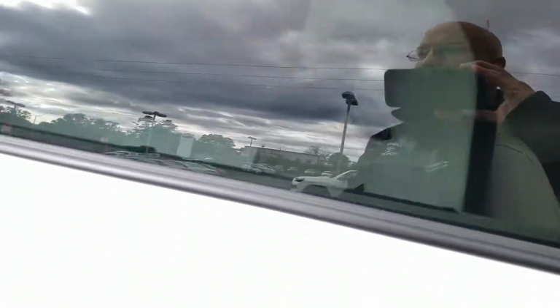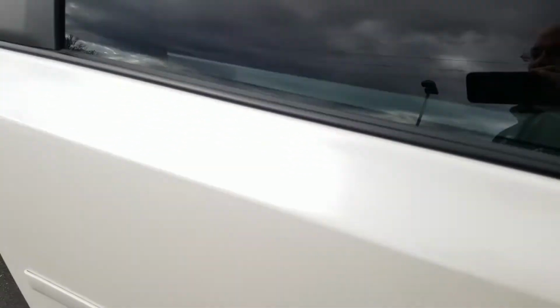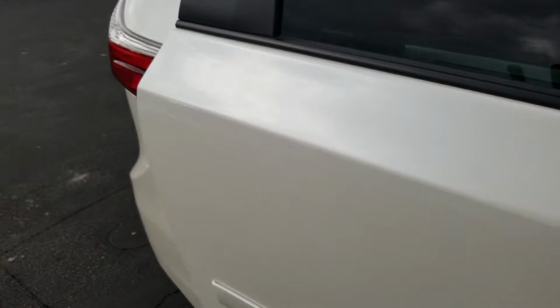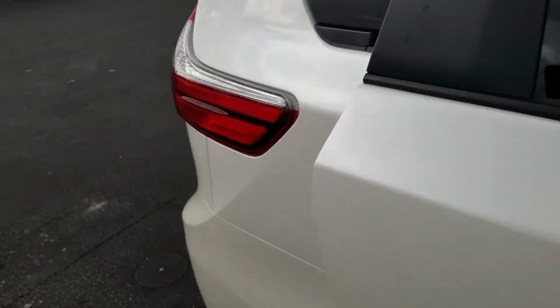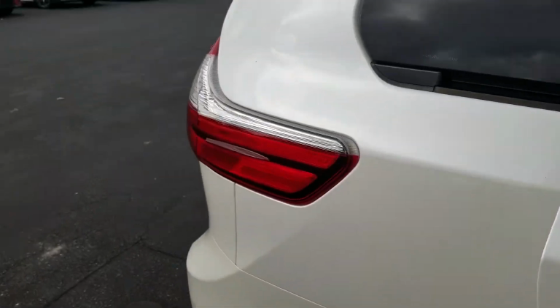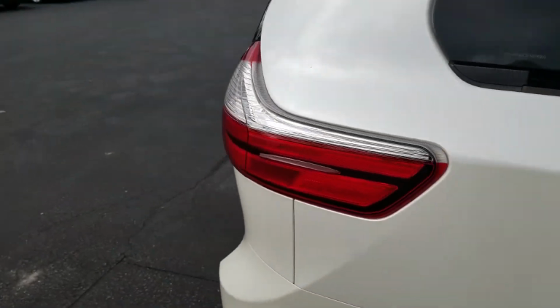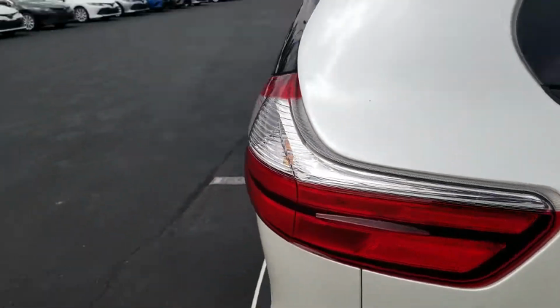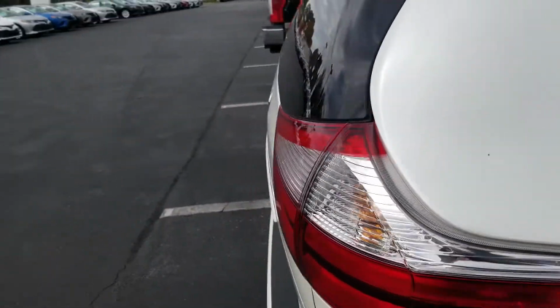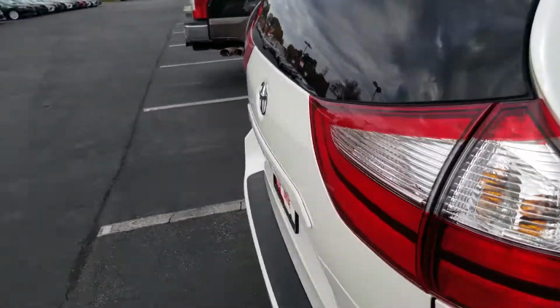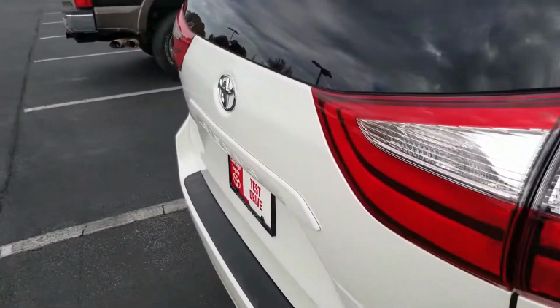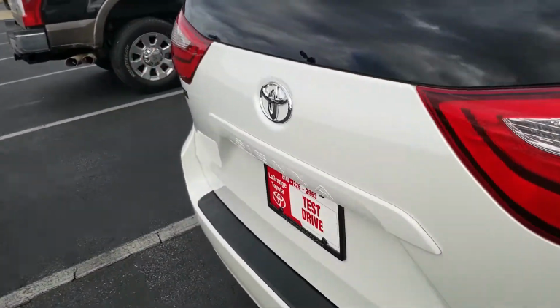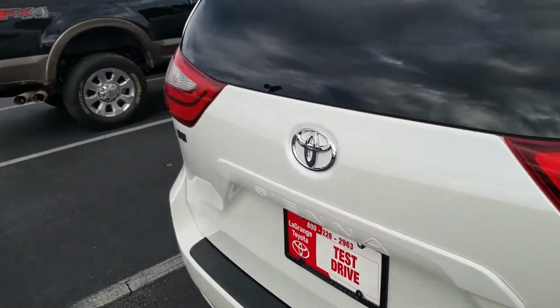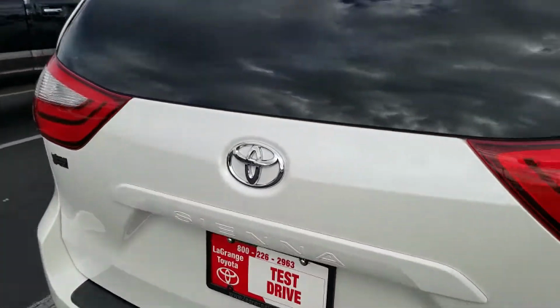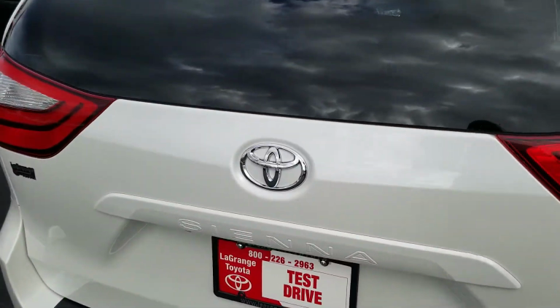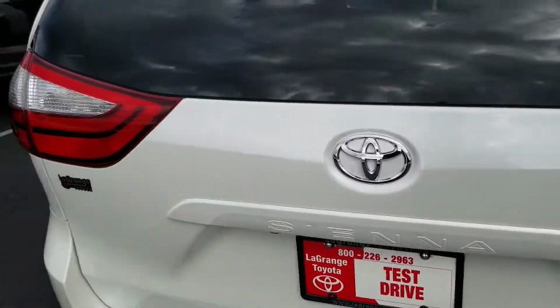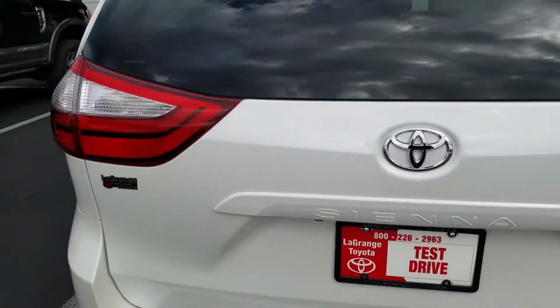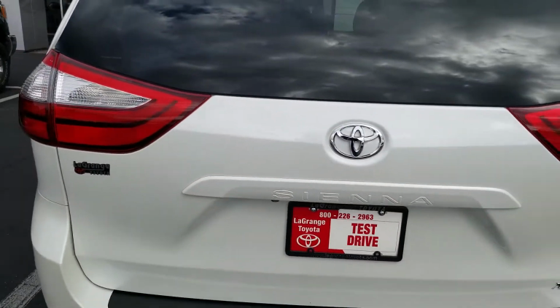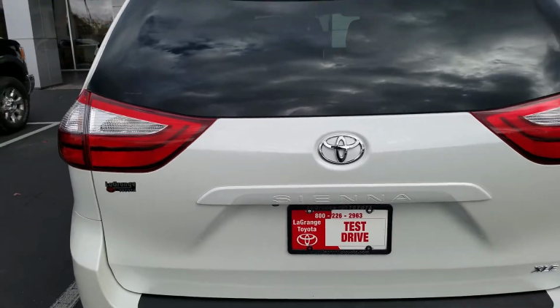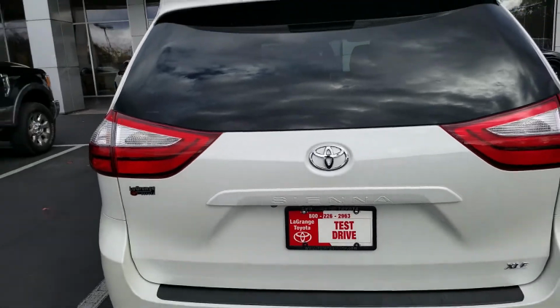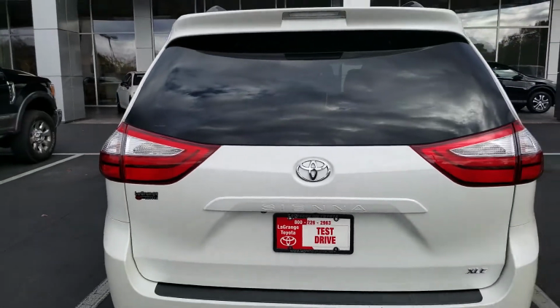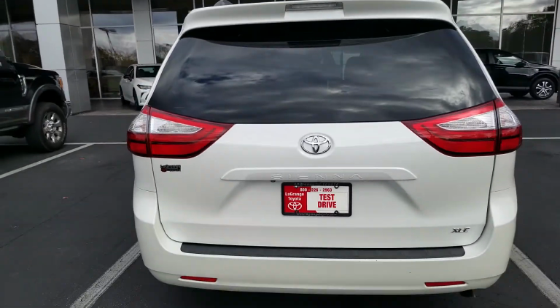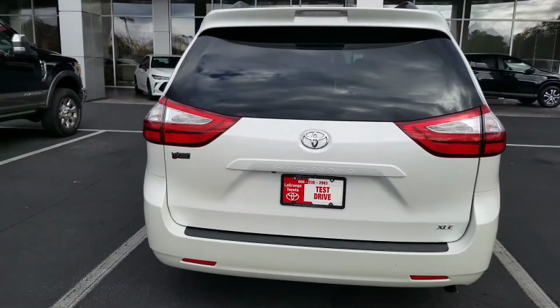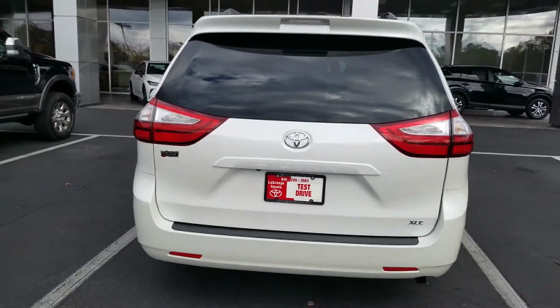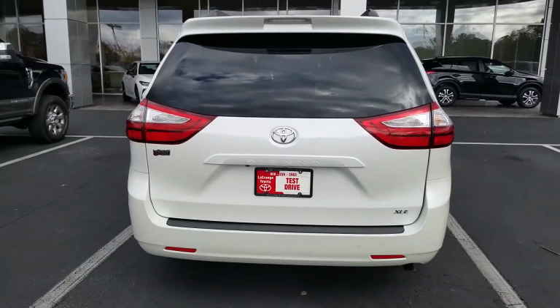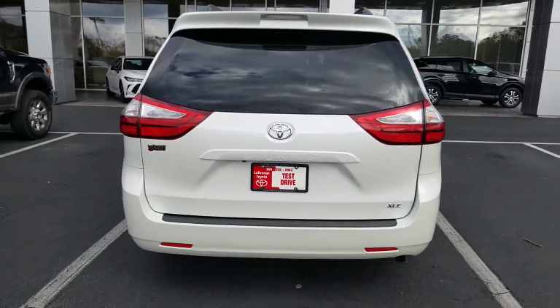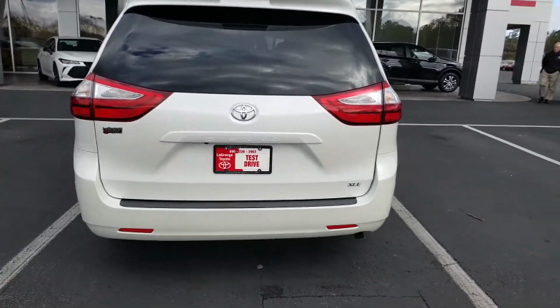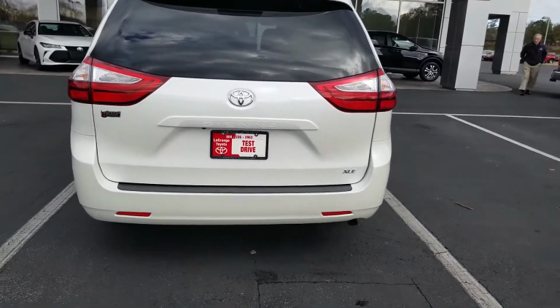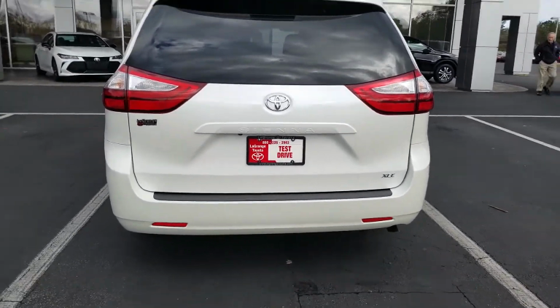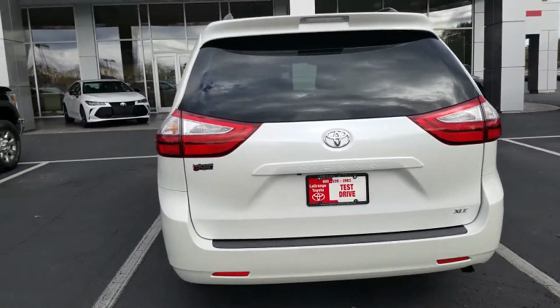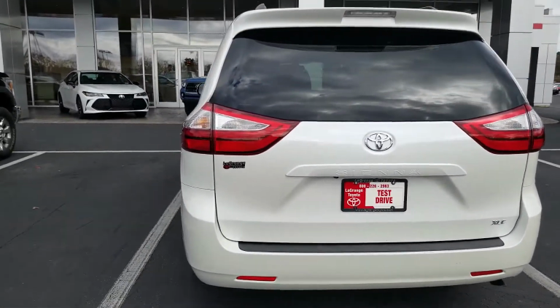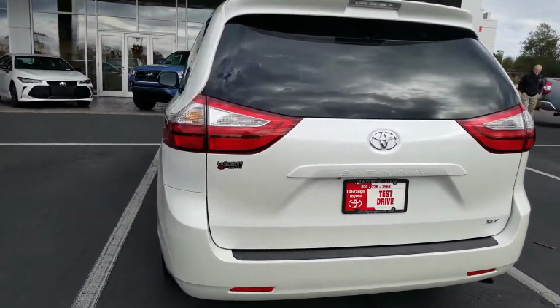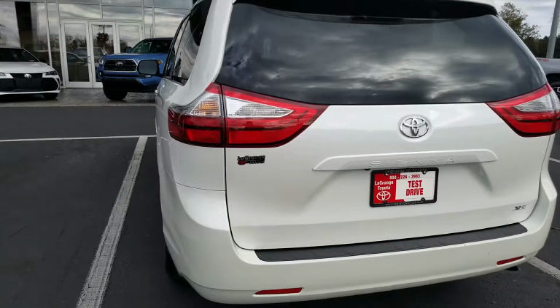If you give me a call or text at 706-402-4591, I'll be happy to go over all of them. My name is Jason Gale and I'm with LaGrange Toyota. I would like to thank you for giving us an opportunity to earn your business.